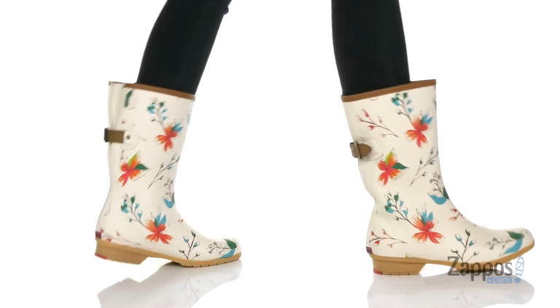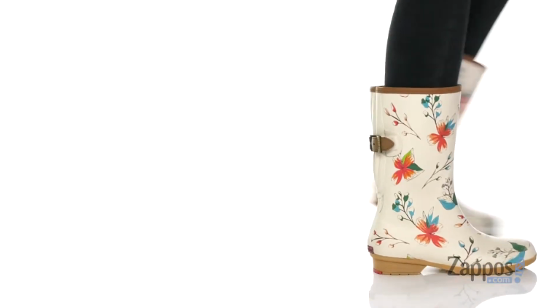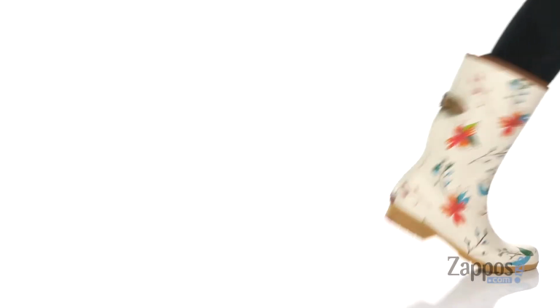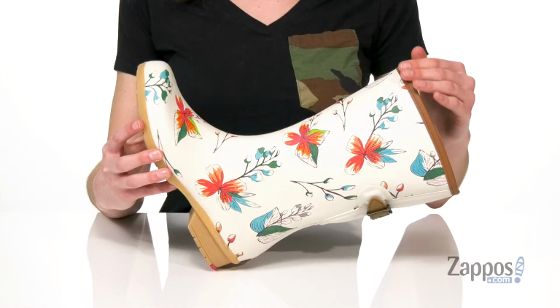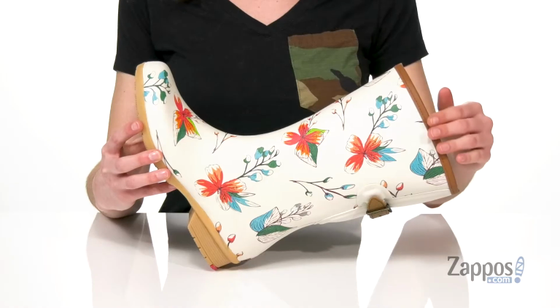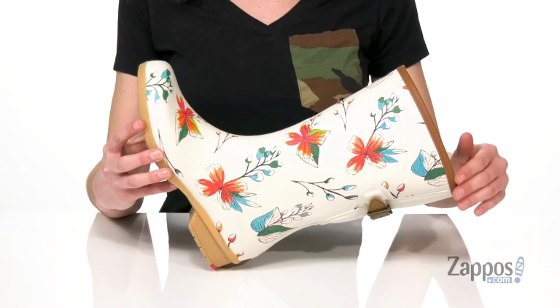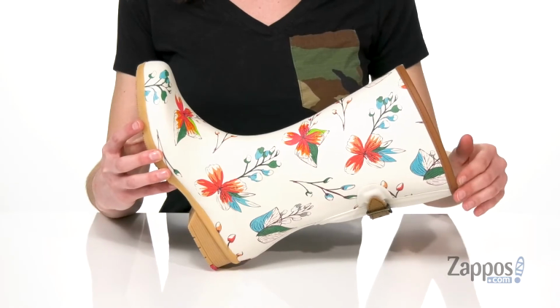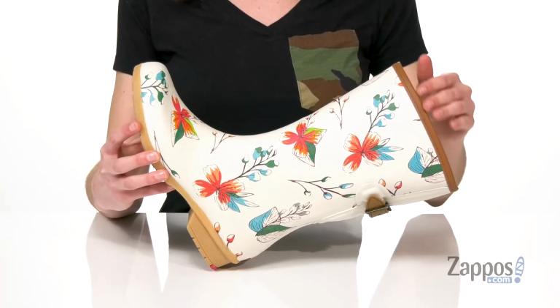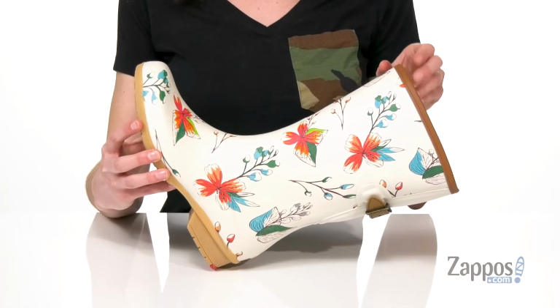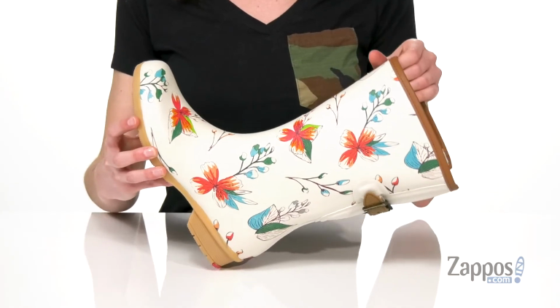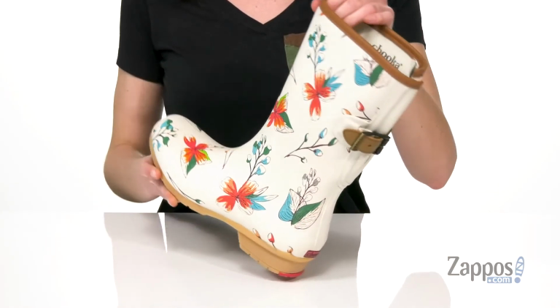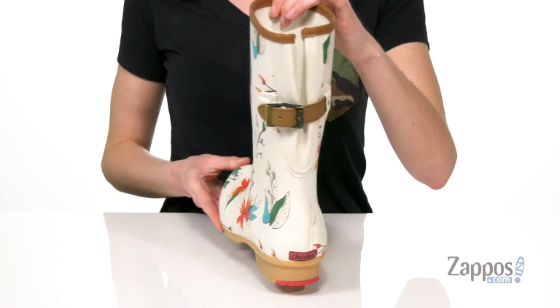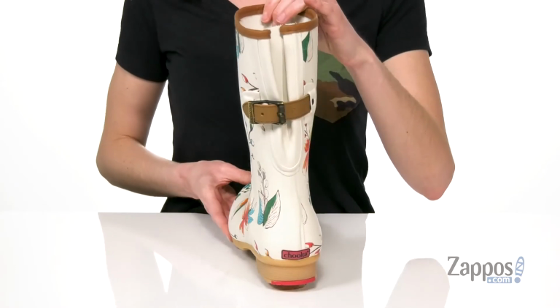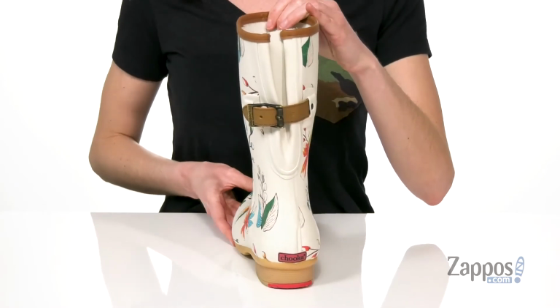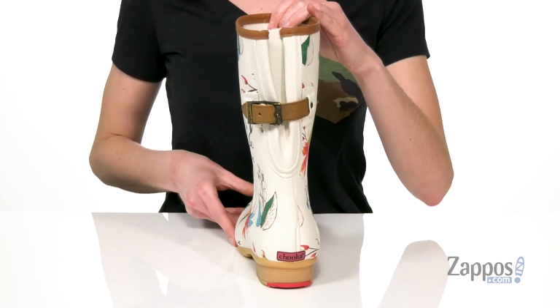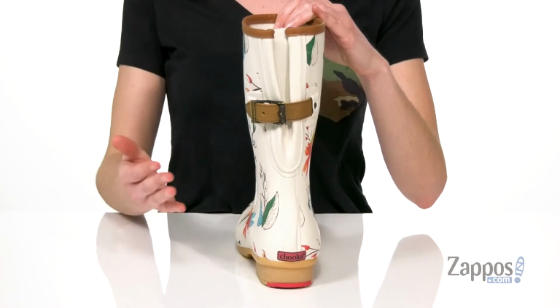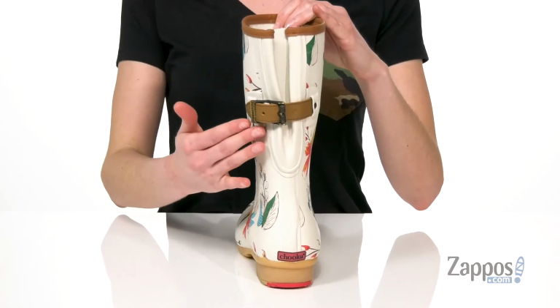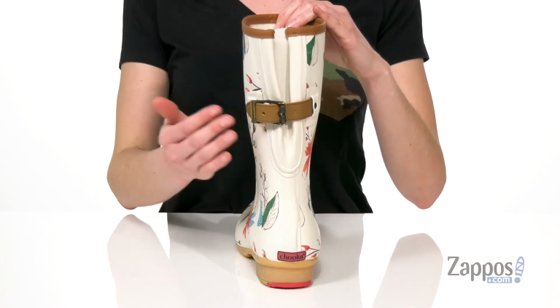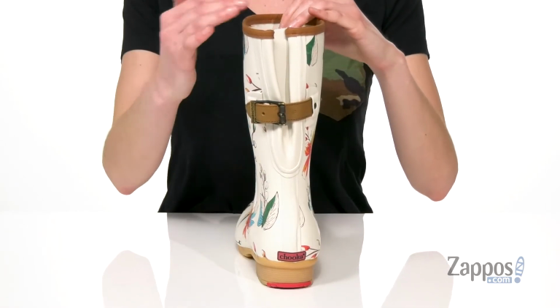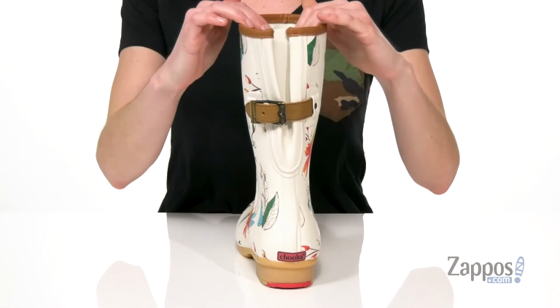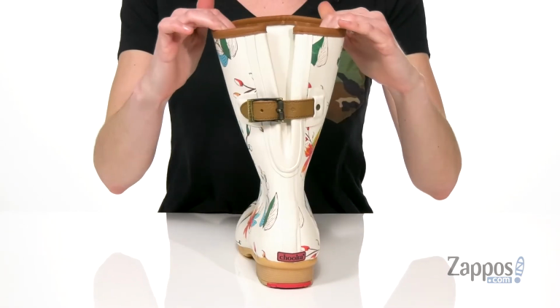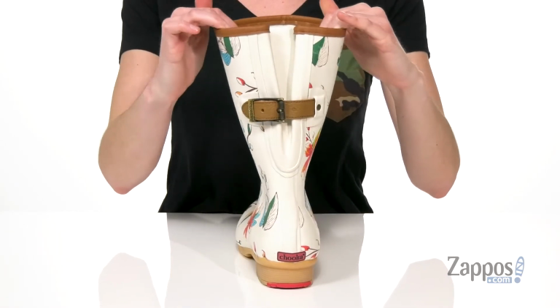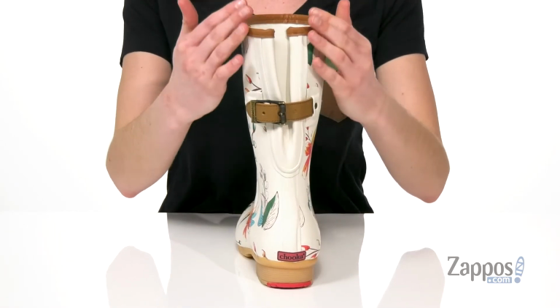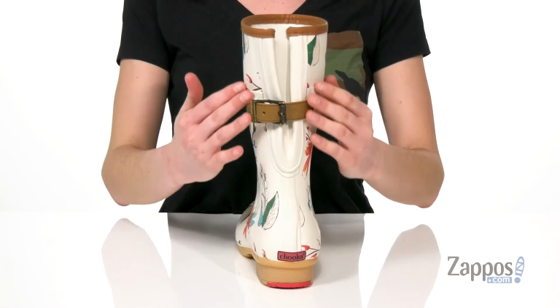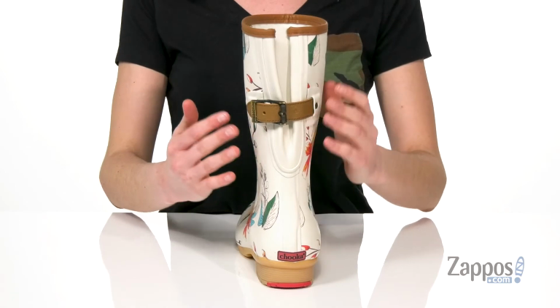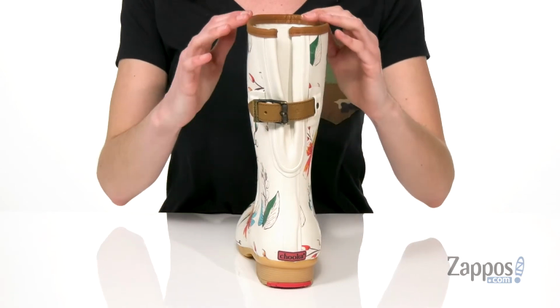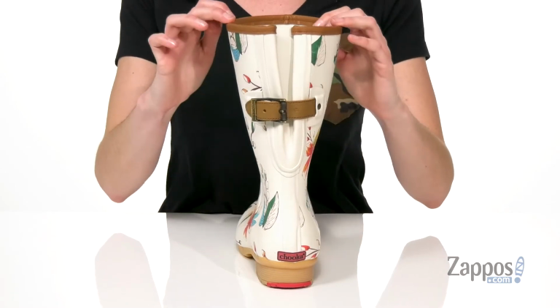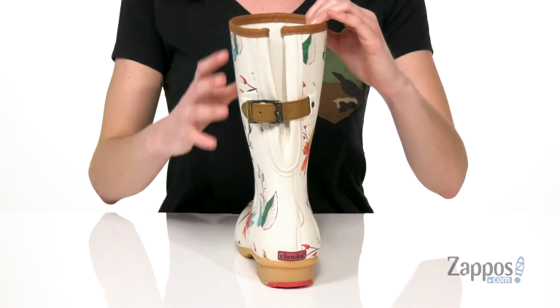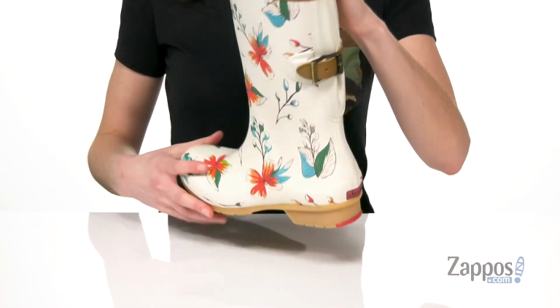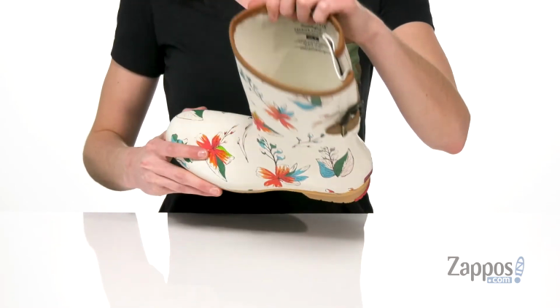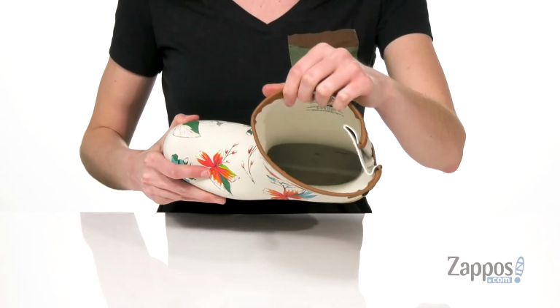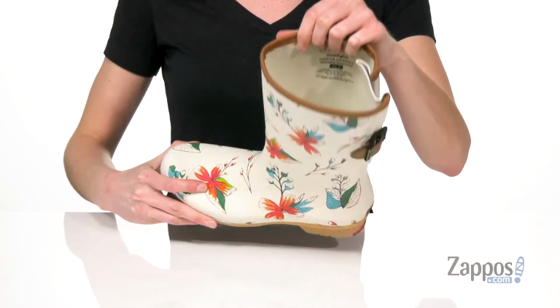They've got a cute added detail of some faux leather around the collar, which is gonna match that adjustable buckle at the back. You do get some customization to your fit here should you need some extra room around the calves. Inside is fabric lined.